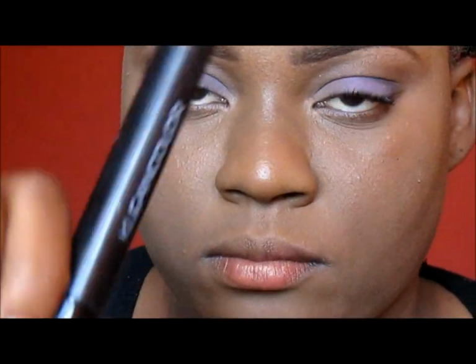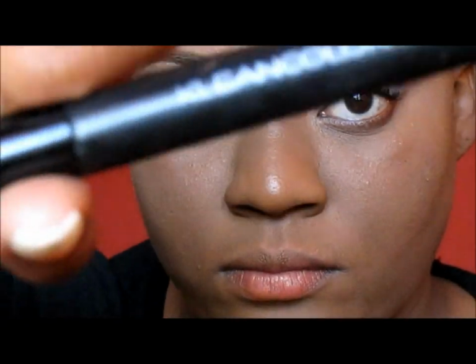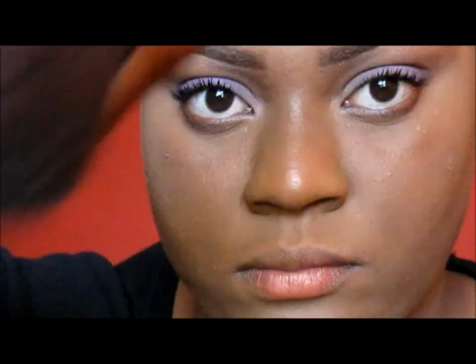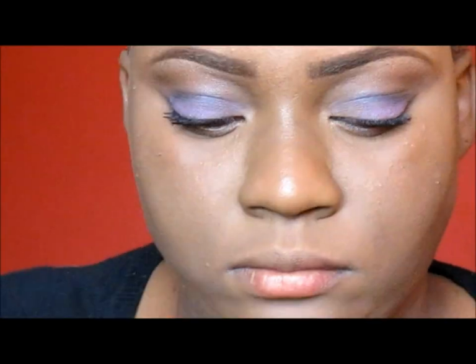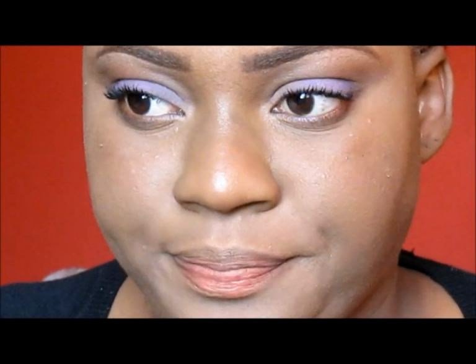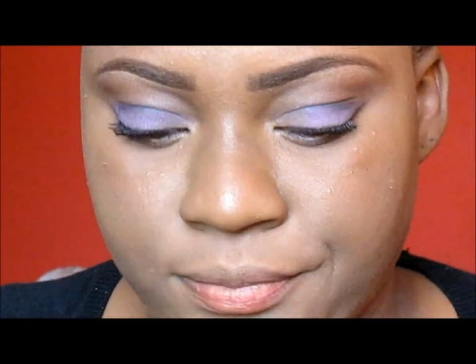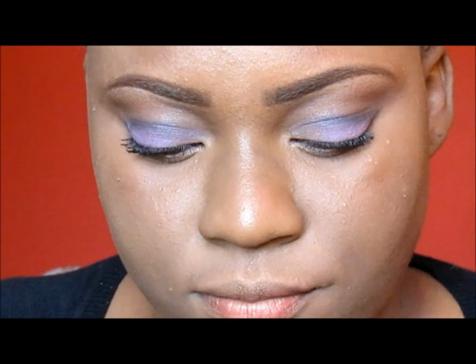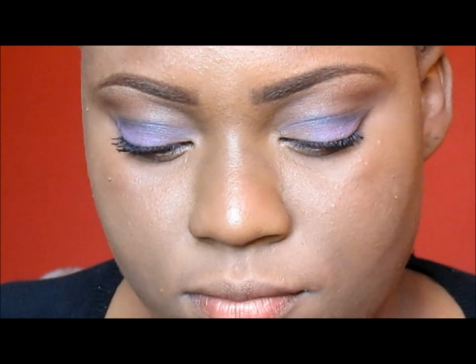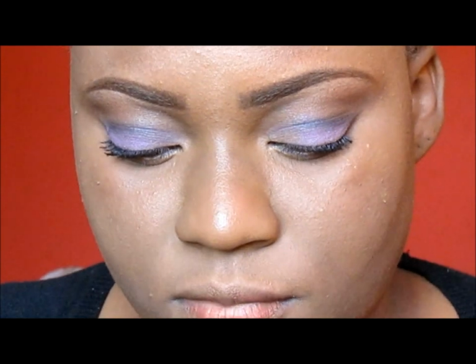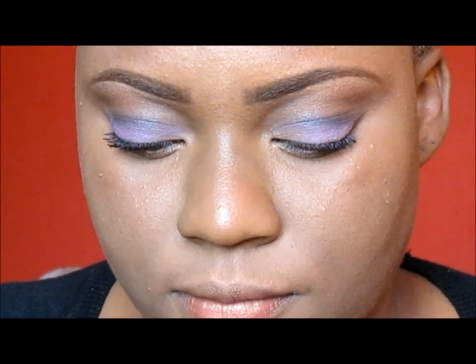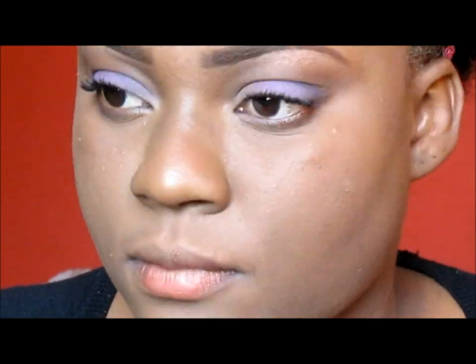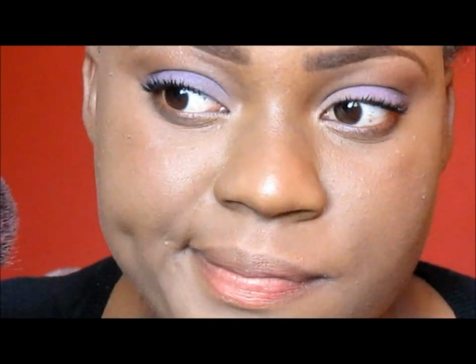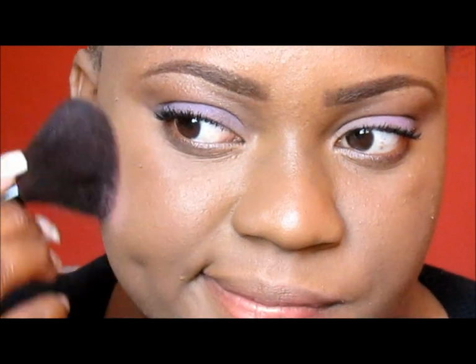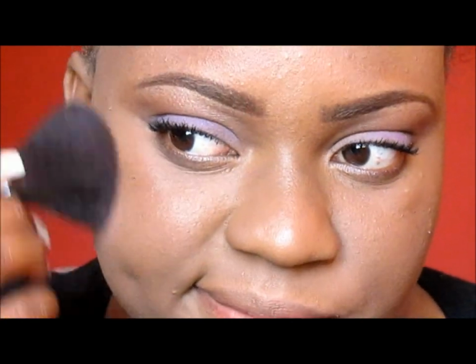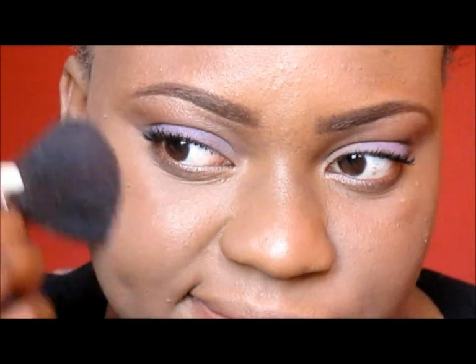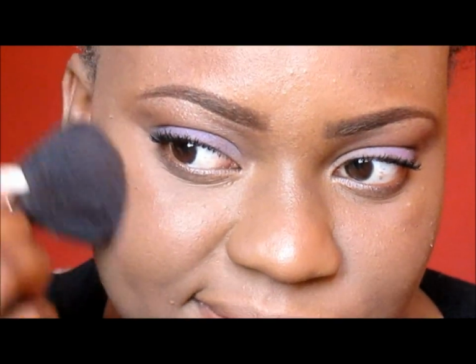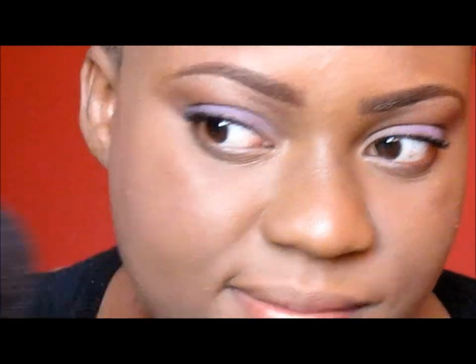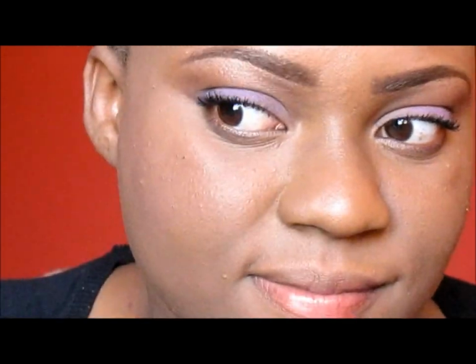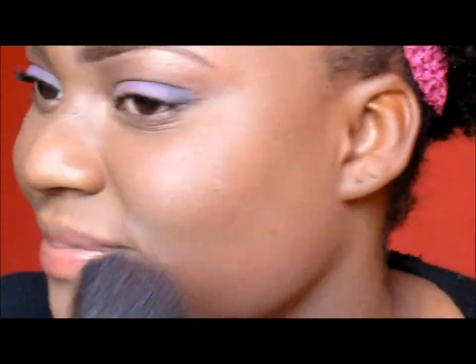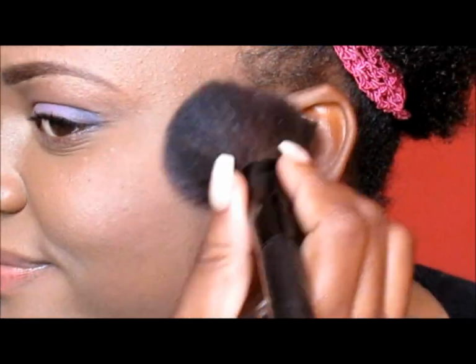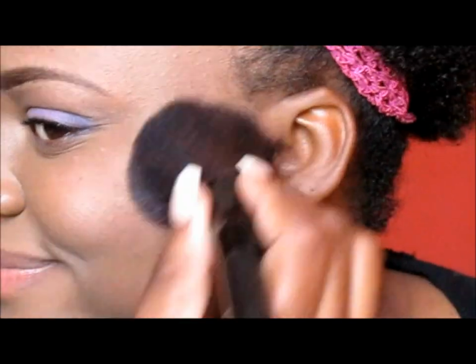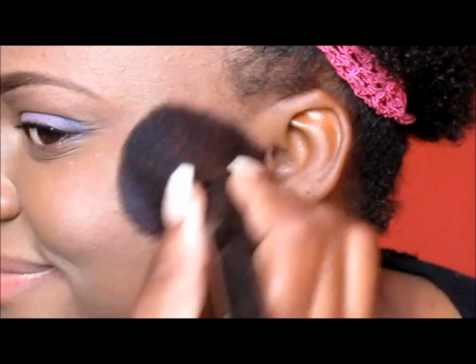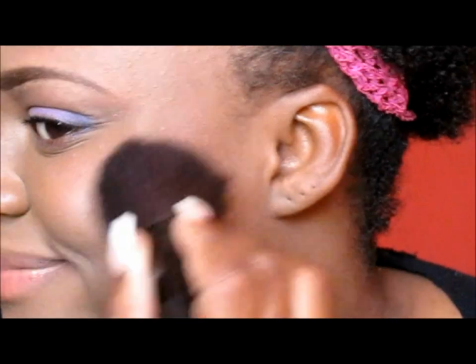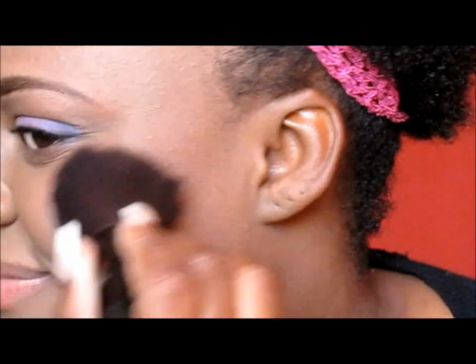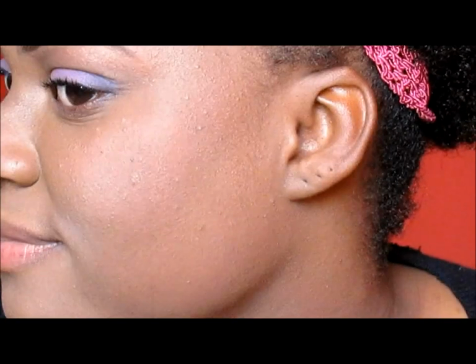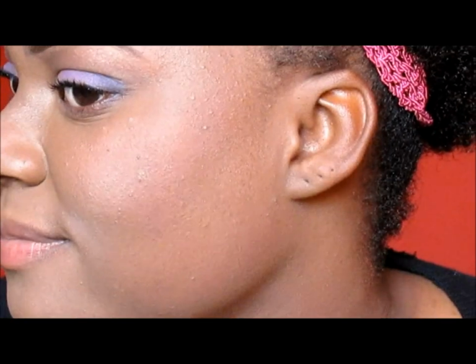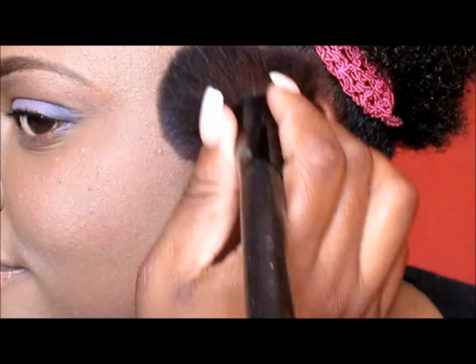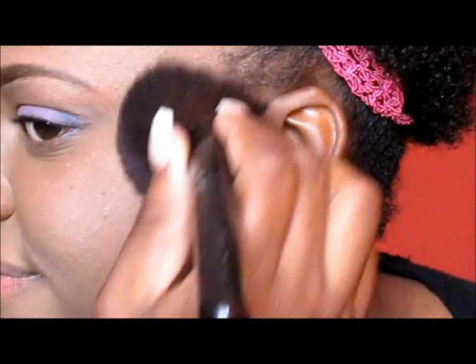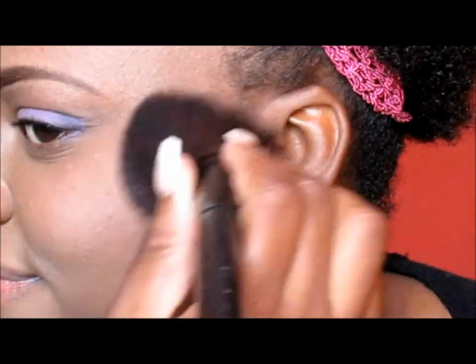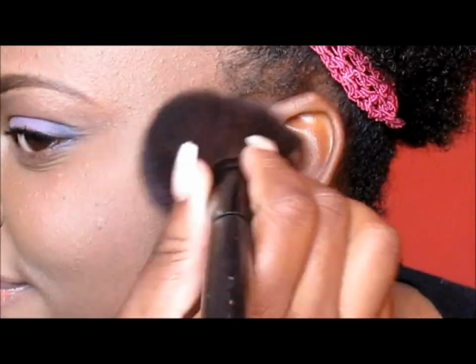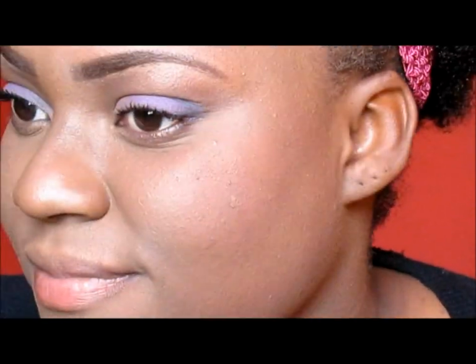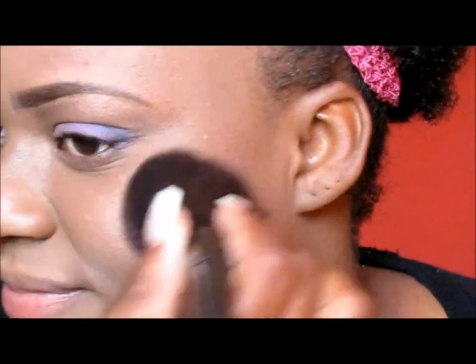Using a clean color brush, I am applying my blush, which is a Vital Radiance blush — and Vital Radiance is by Revlon.